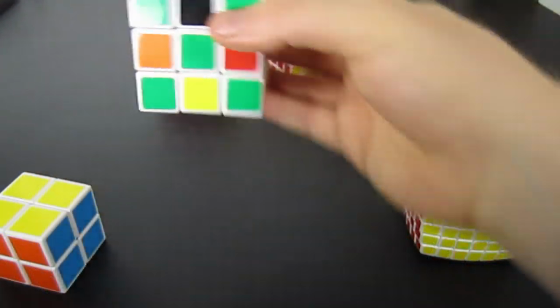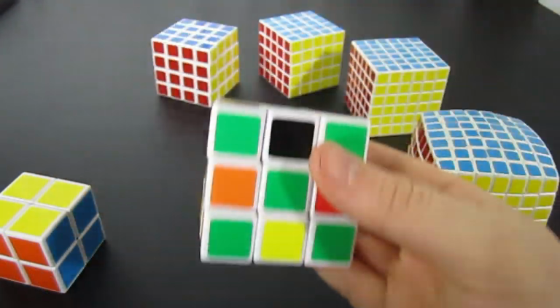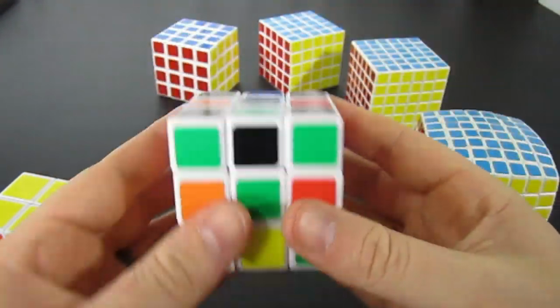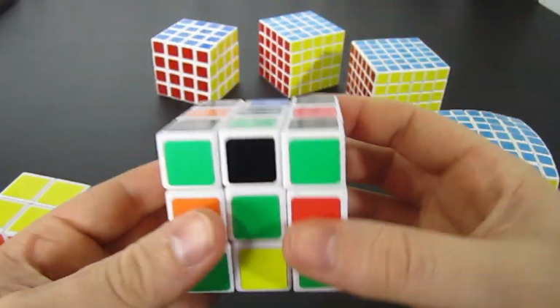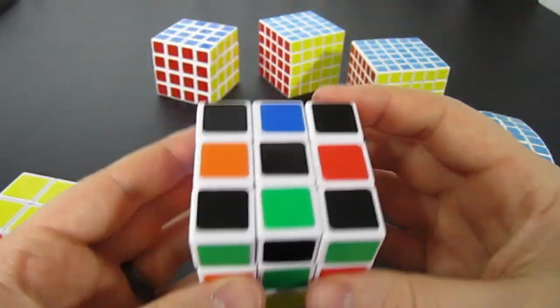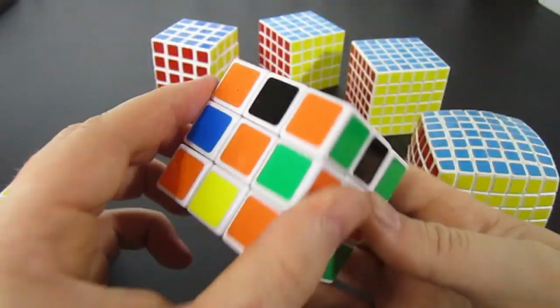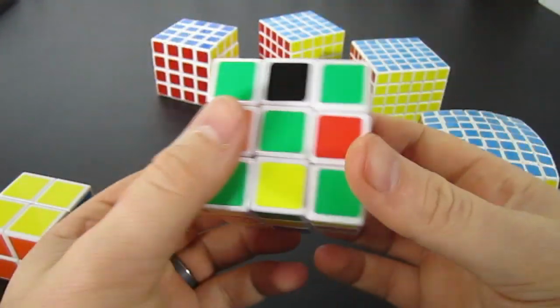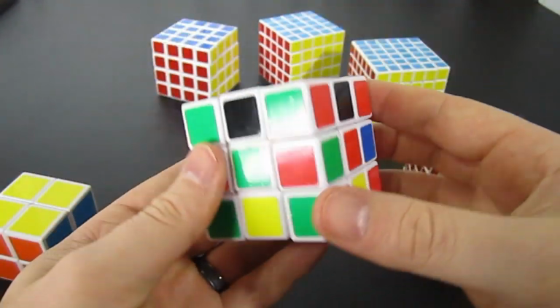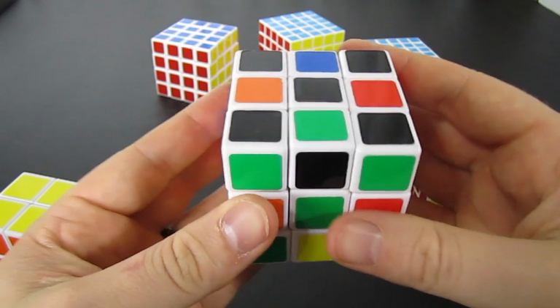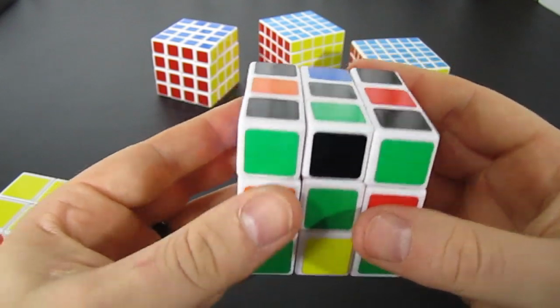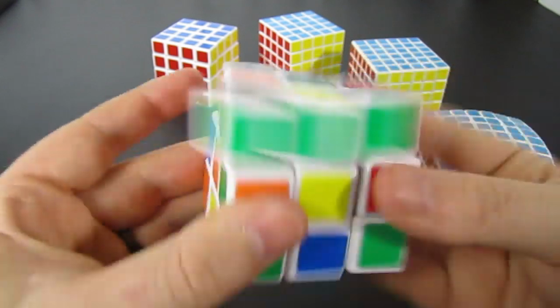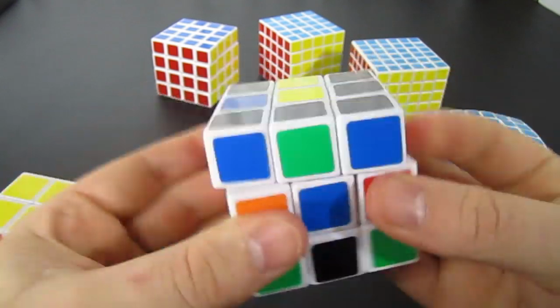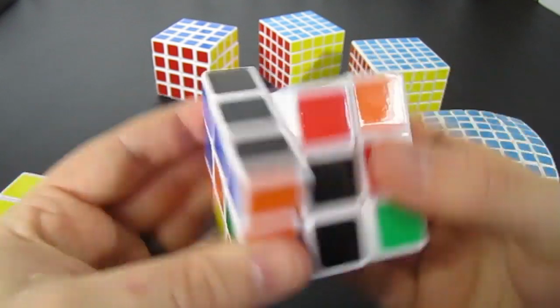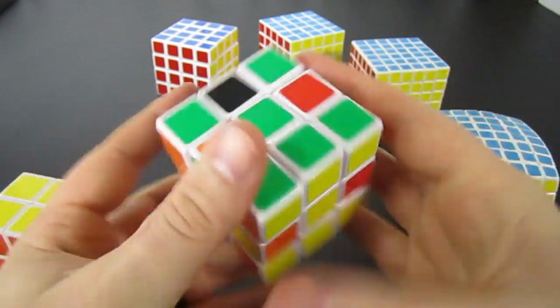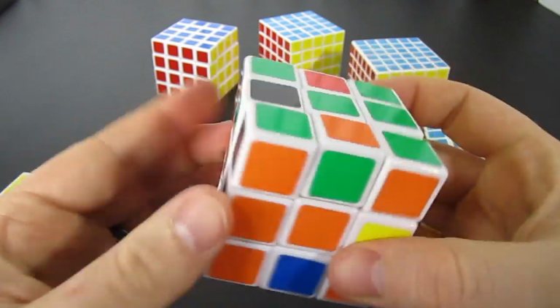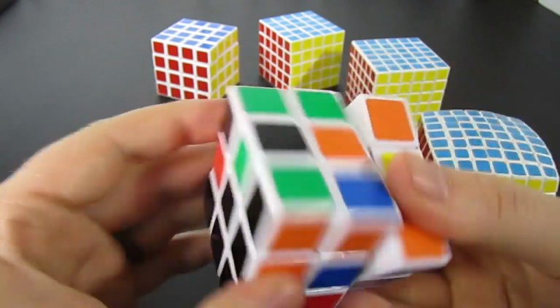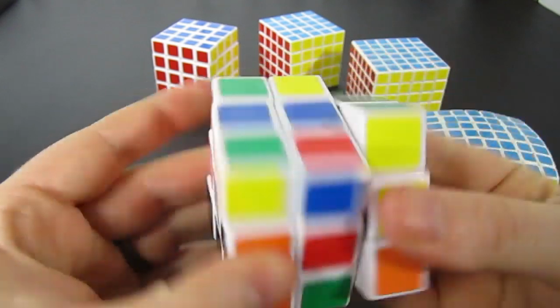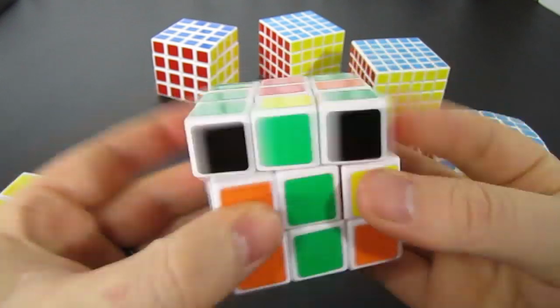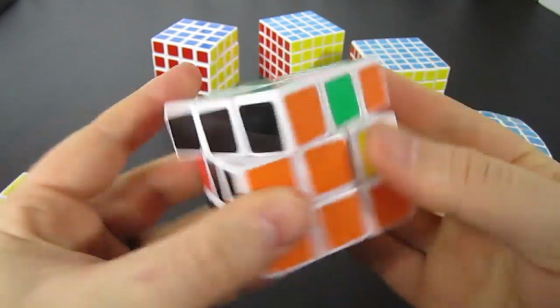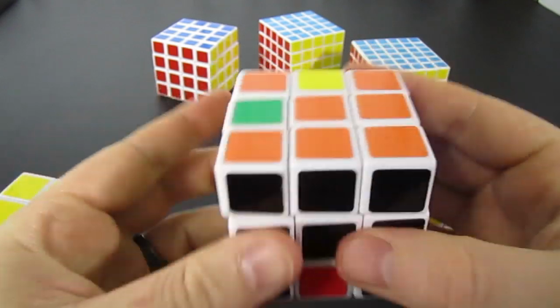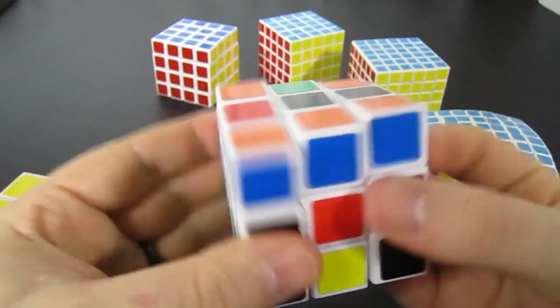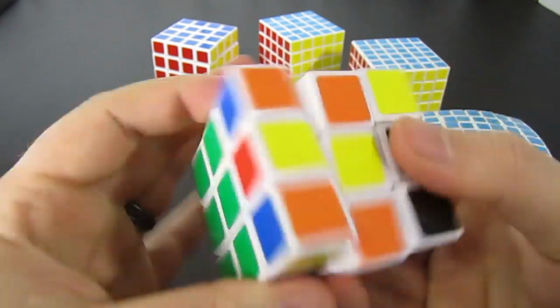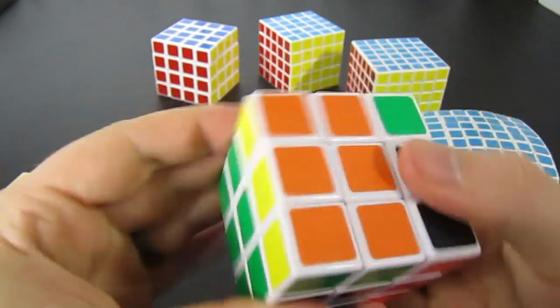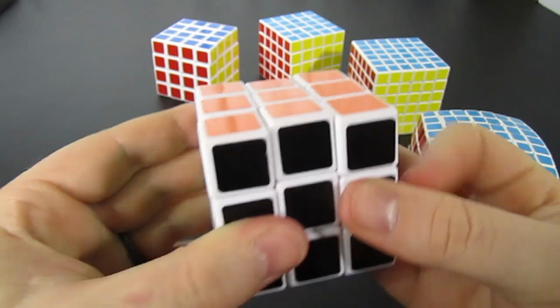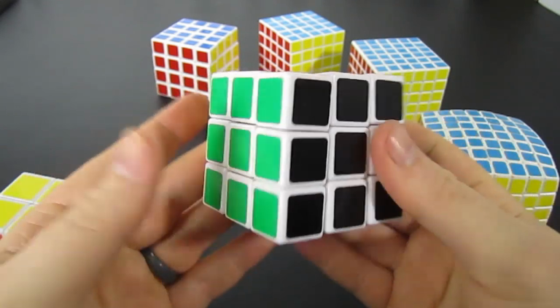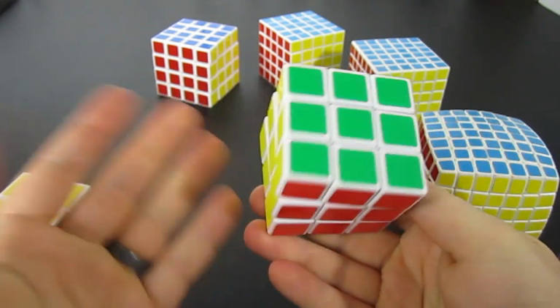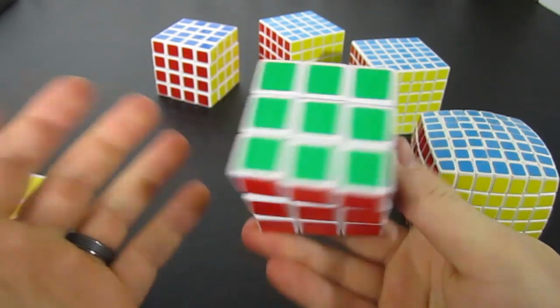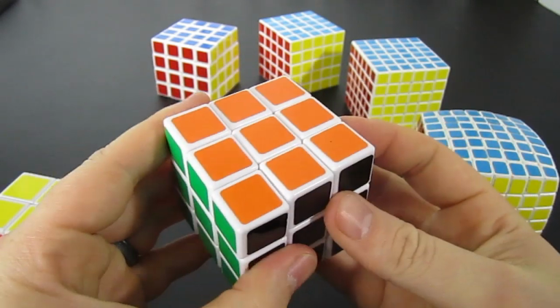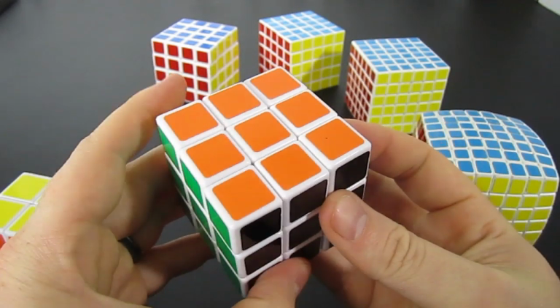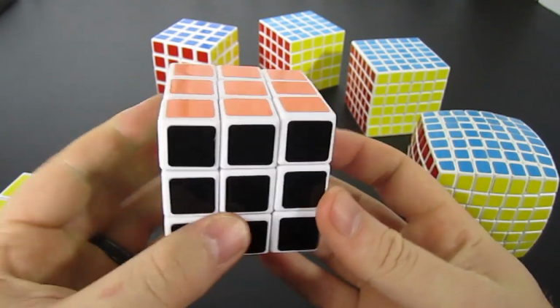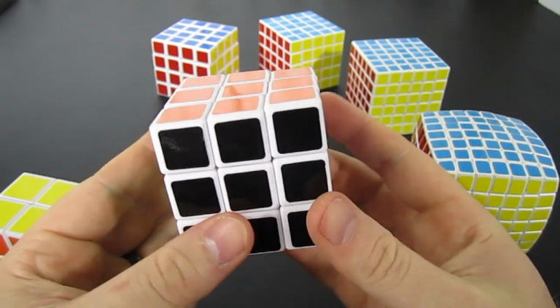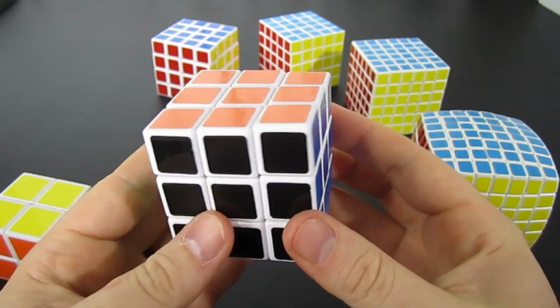The SuperFlip is a cool algorithm, especially on odd-ordered cubes — so 3x3, 5x5, and 7x7. Here I am doing it at full speed, so let me slow it down for you. It's actually quite easy.